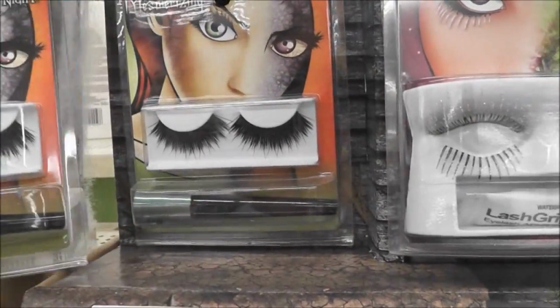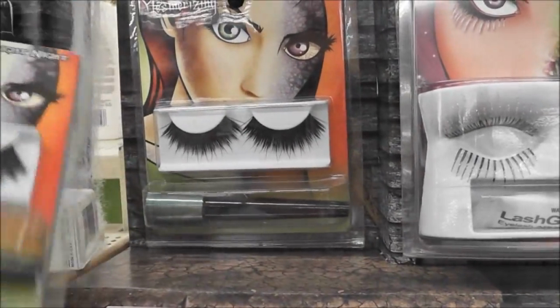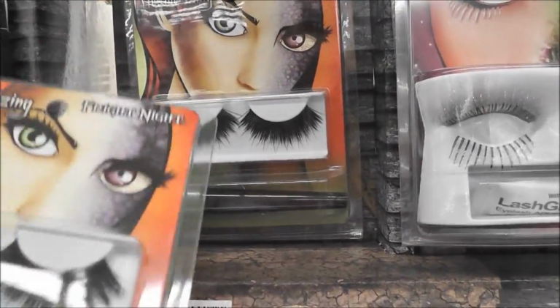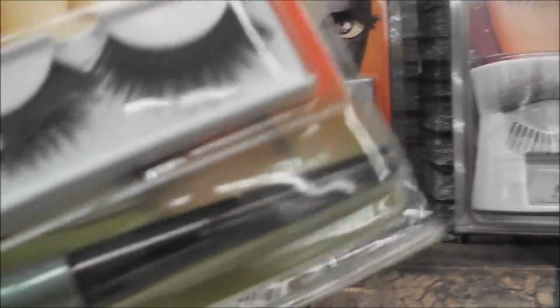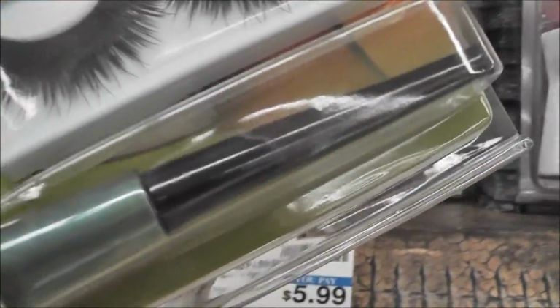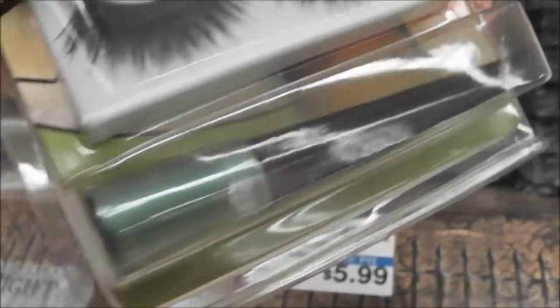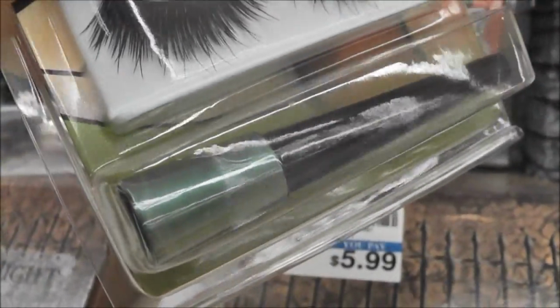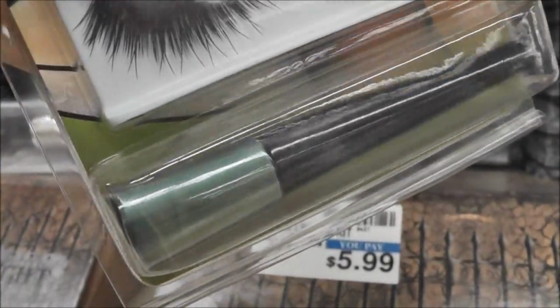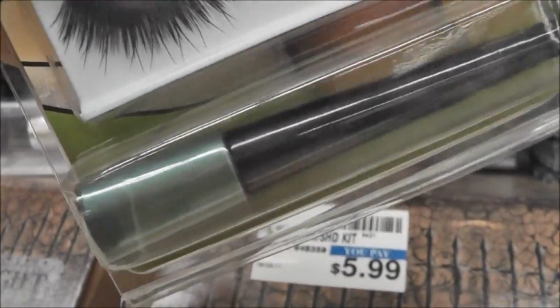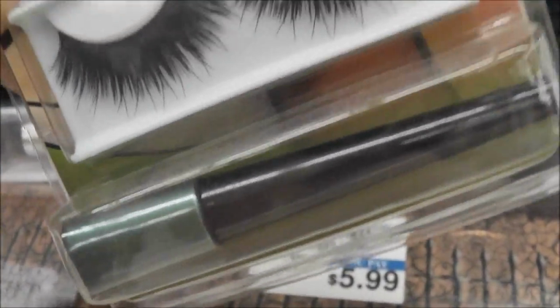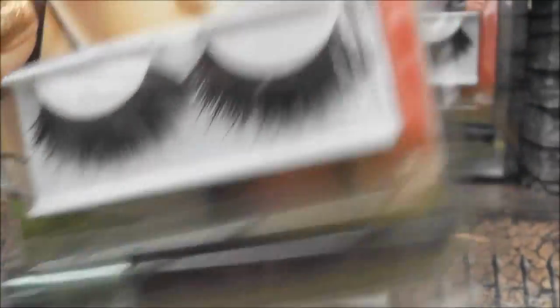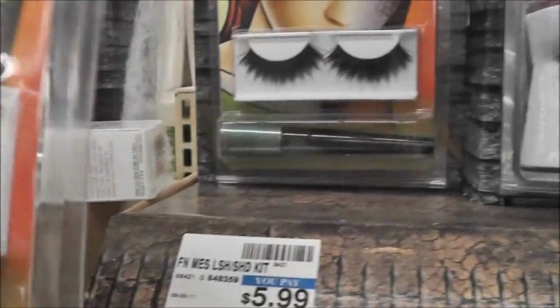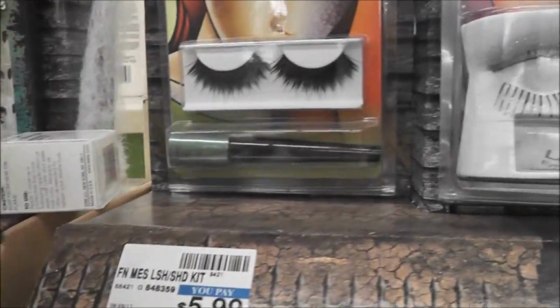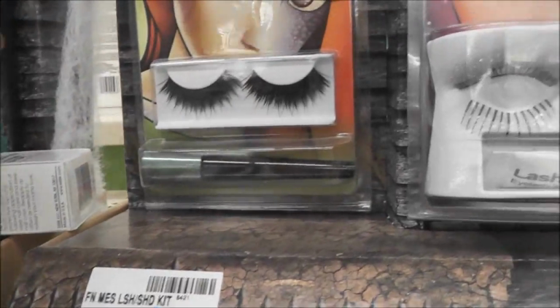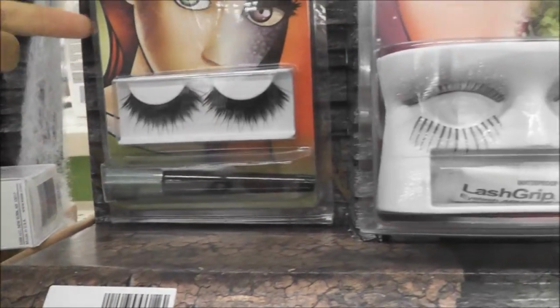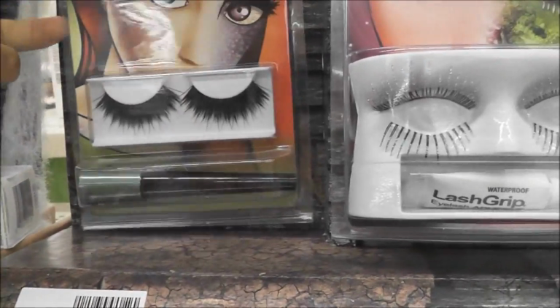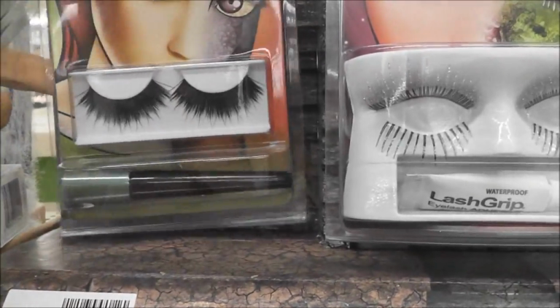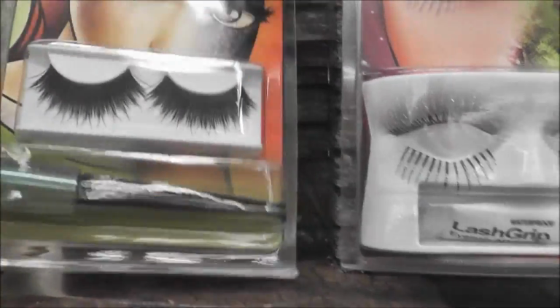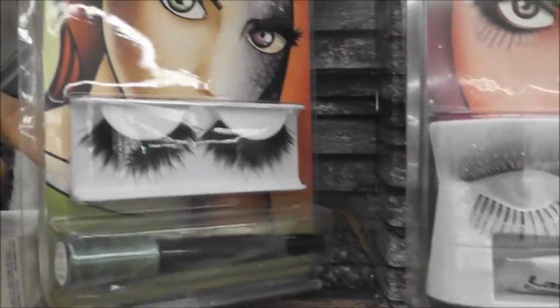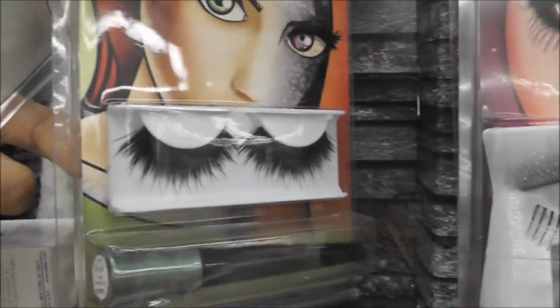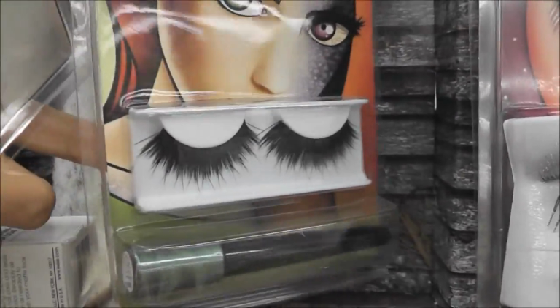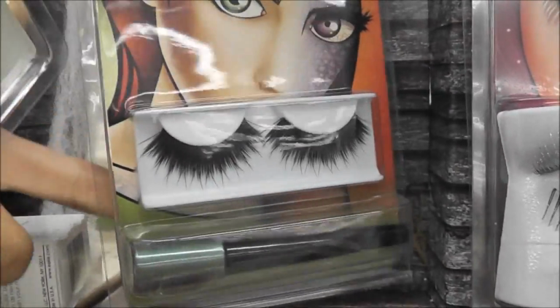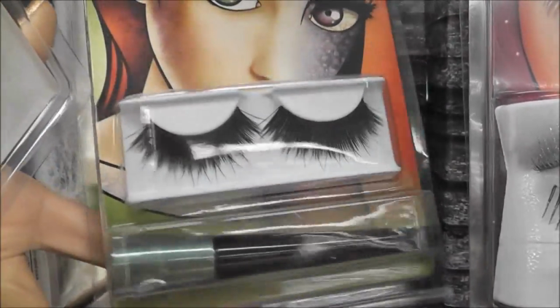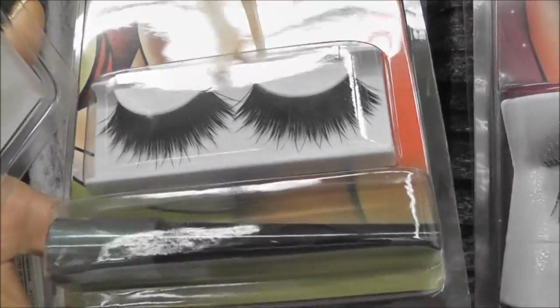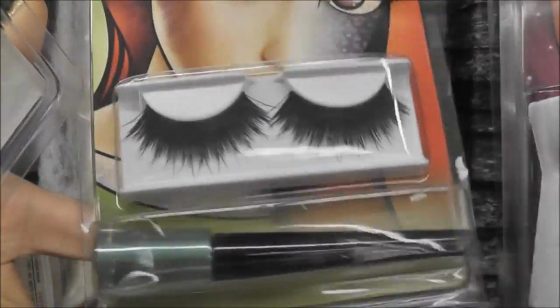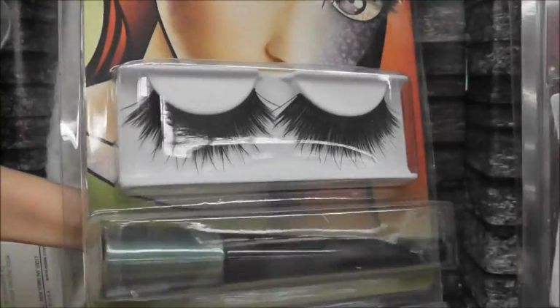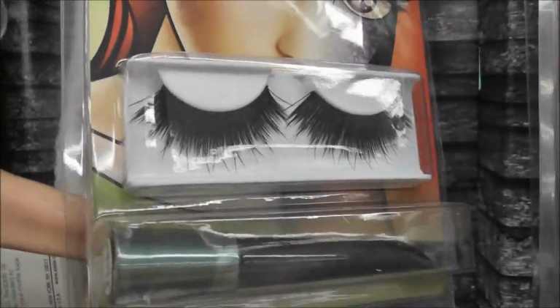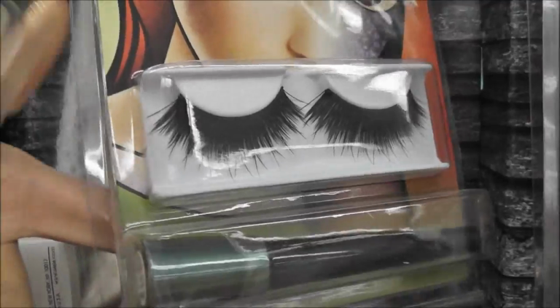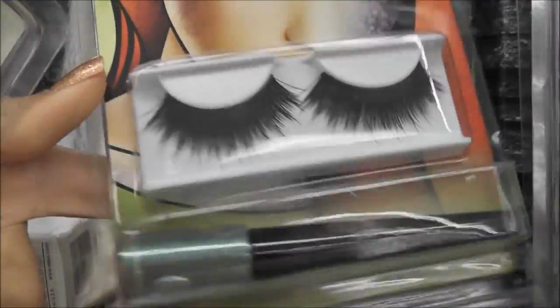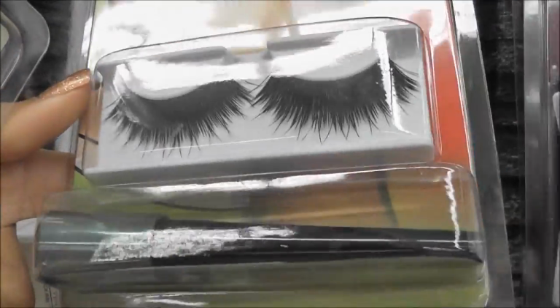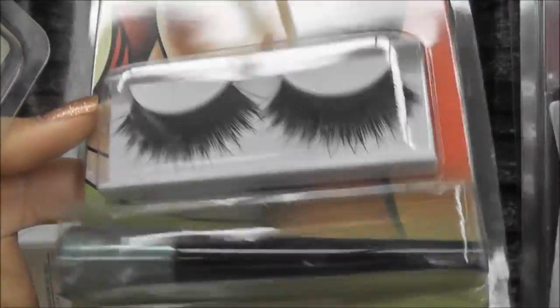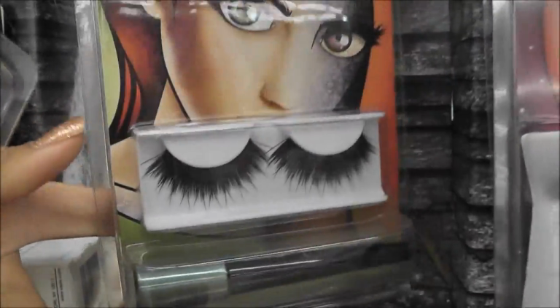I might have to get those, but it comes with a green liner — yuck, I don't like that. I might have to get them anyway and just give the liner away or something.